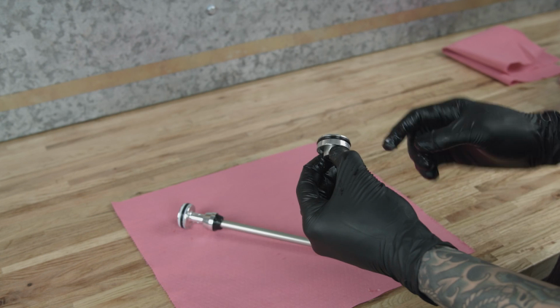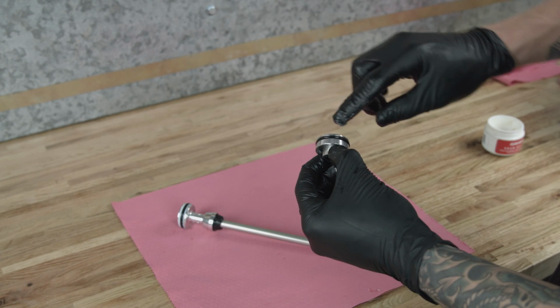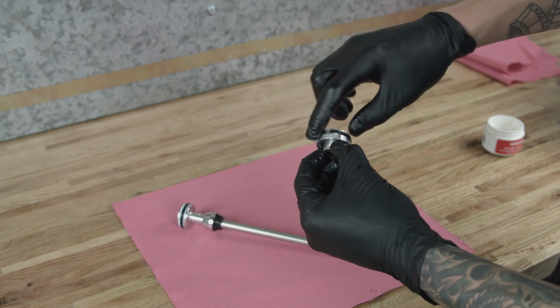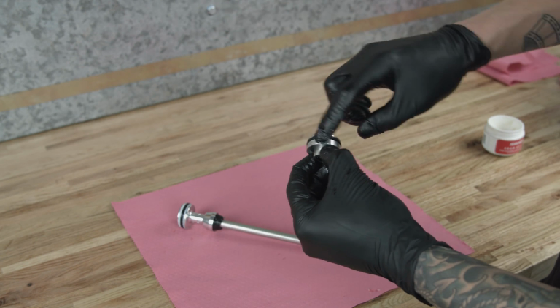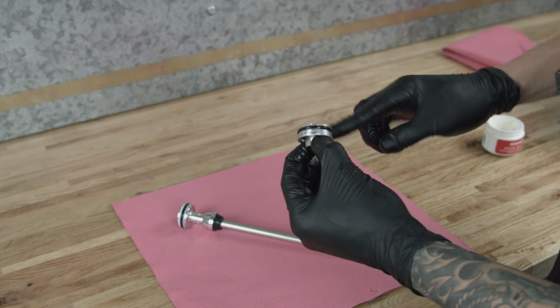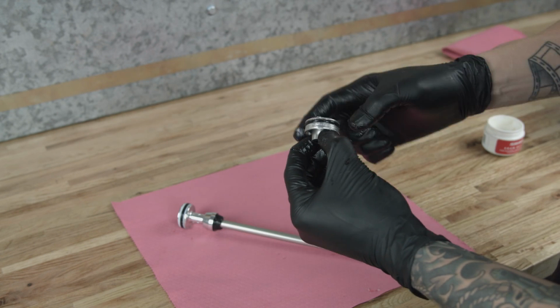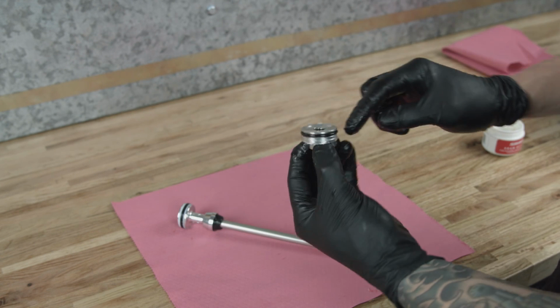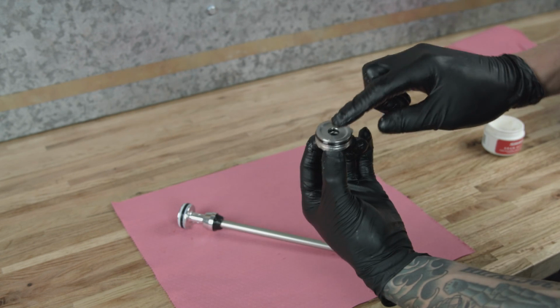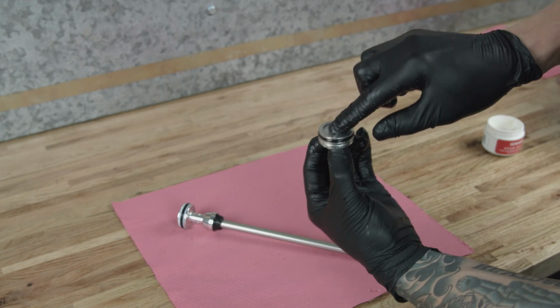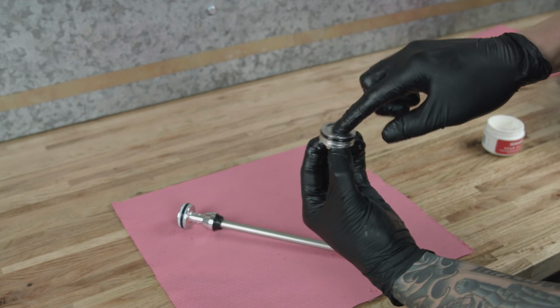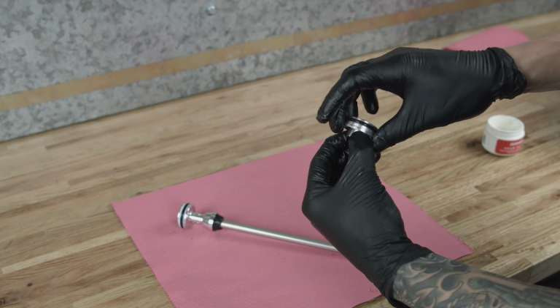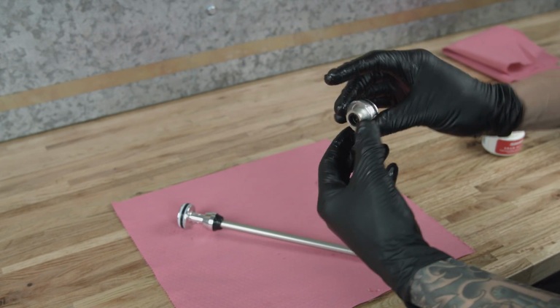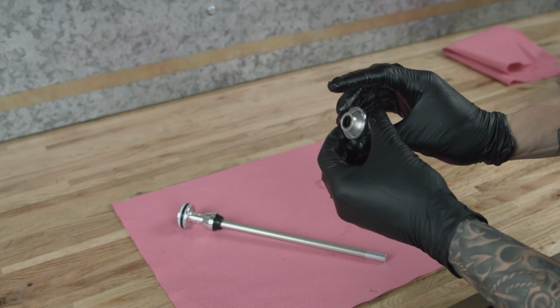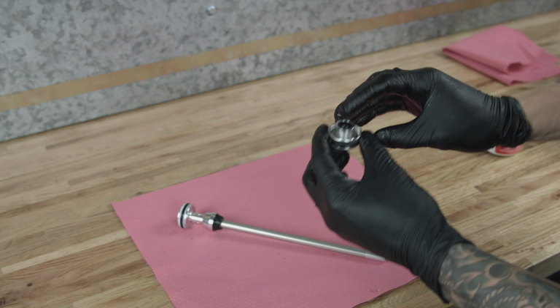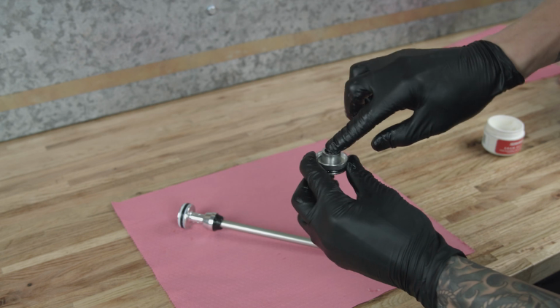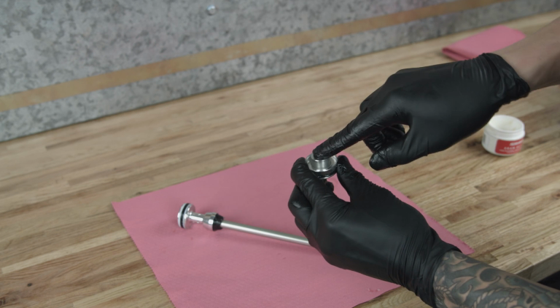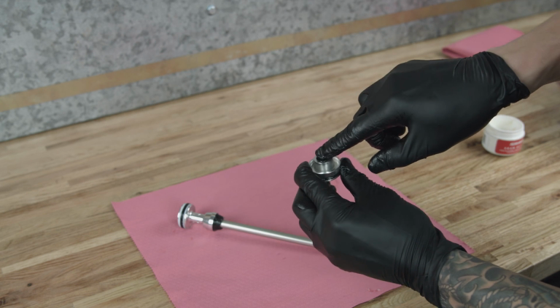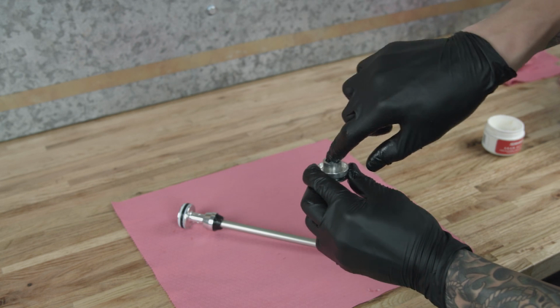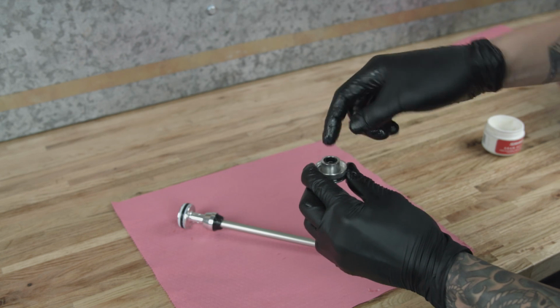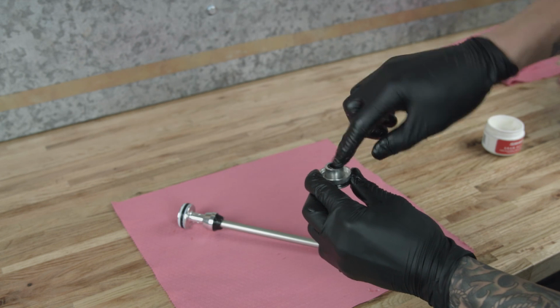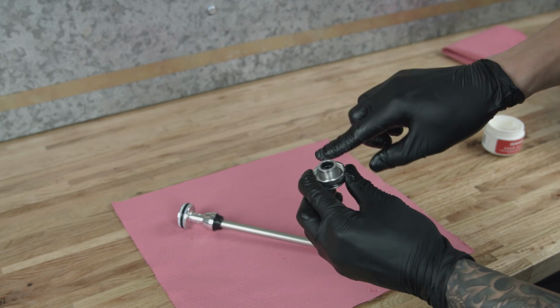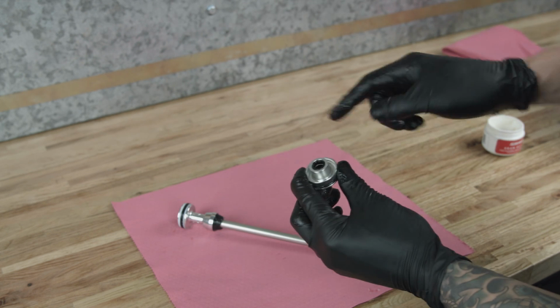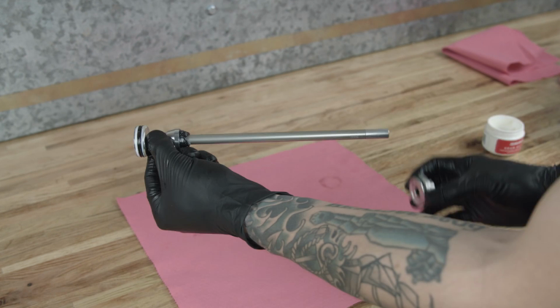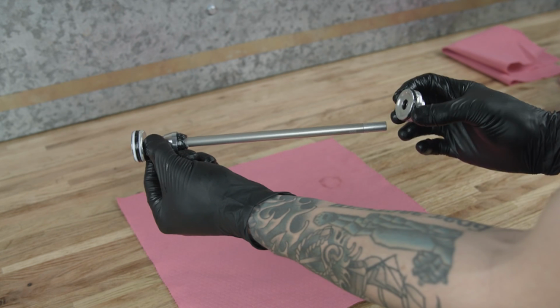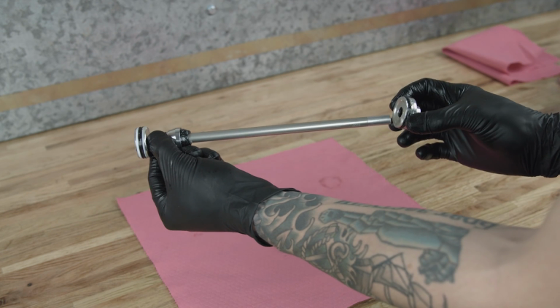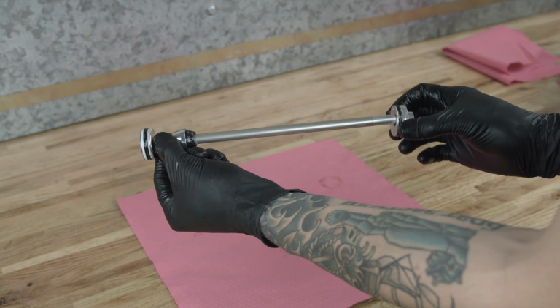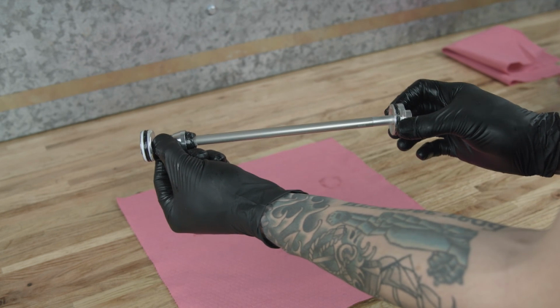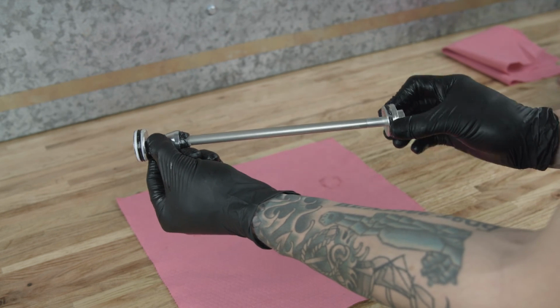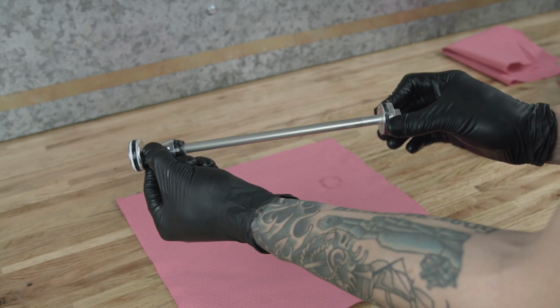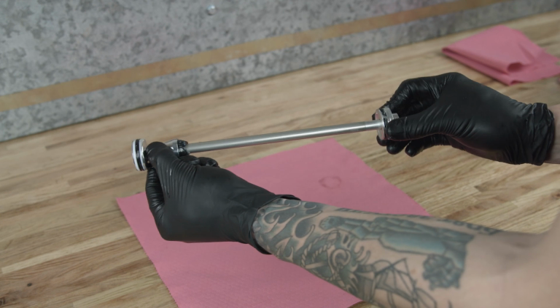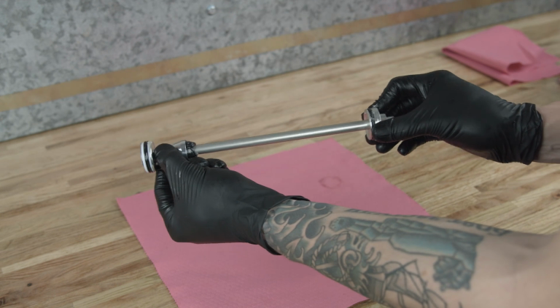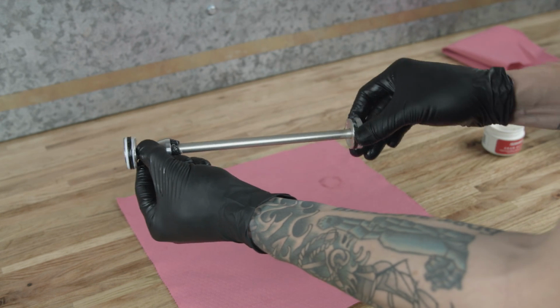Apply grease to the inner and outer seals on the seal head. Install the seal head assembly onto the air shaft, flat side first.